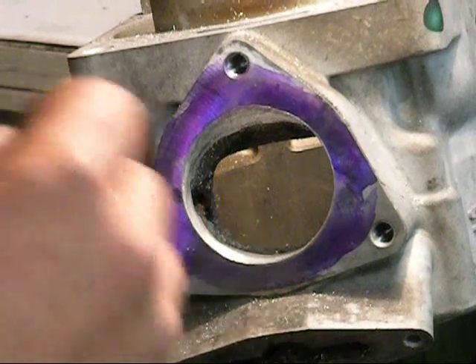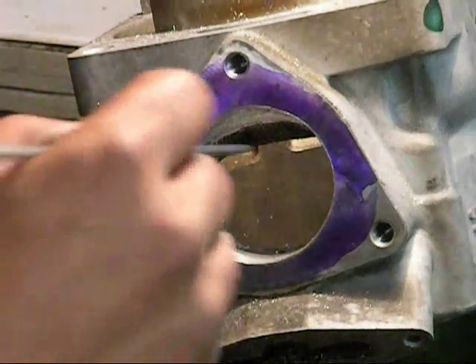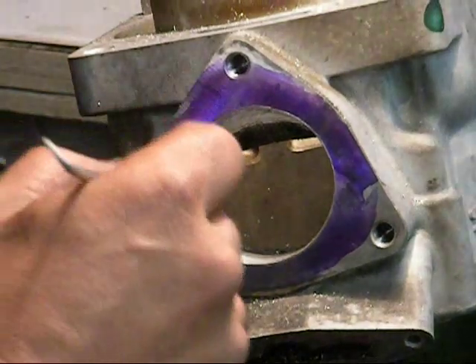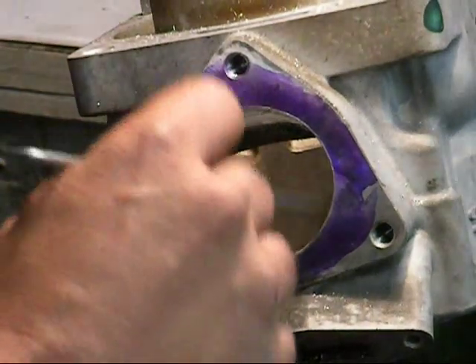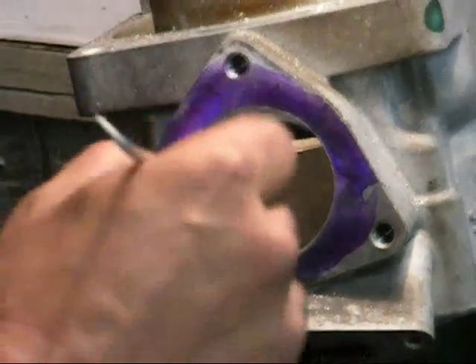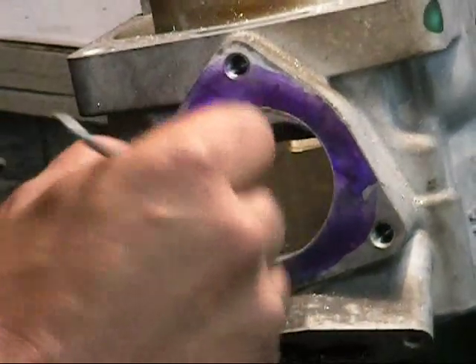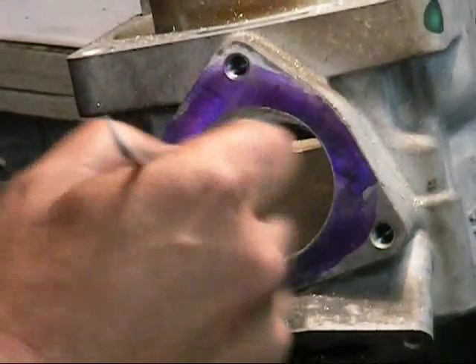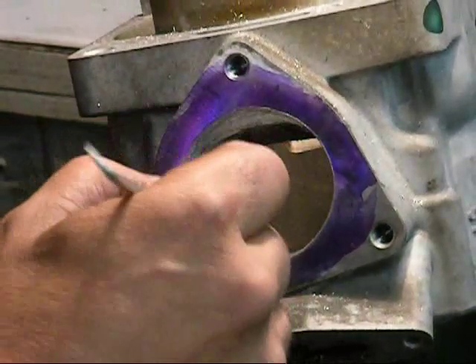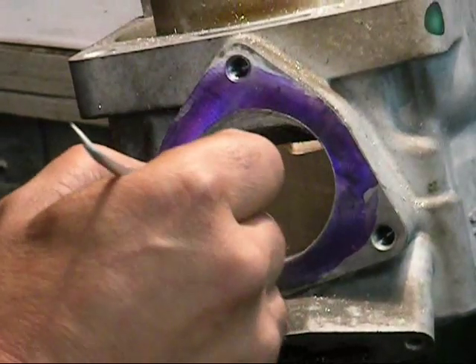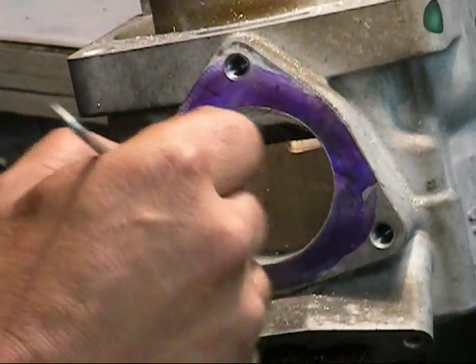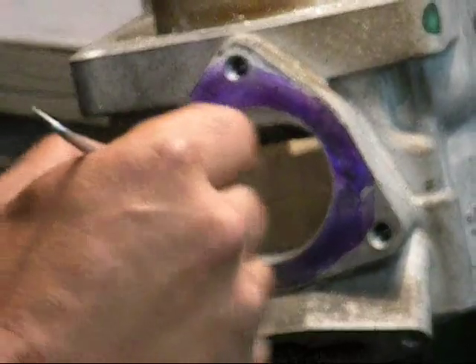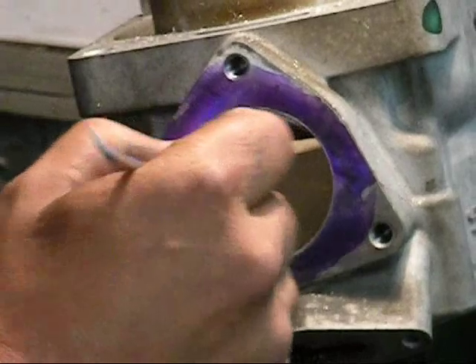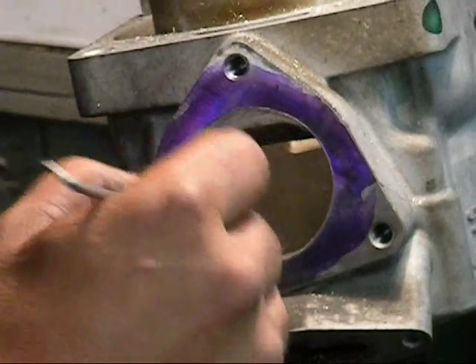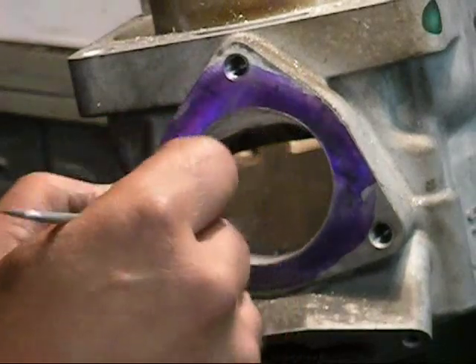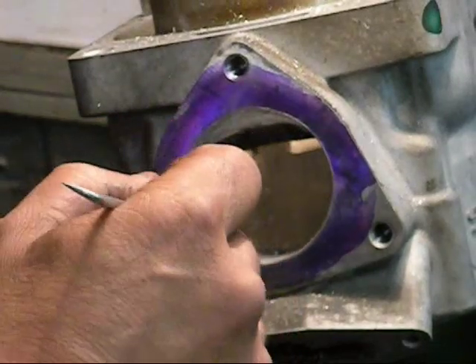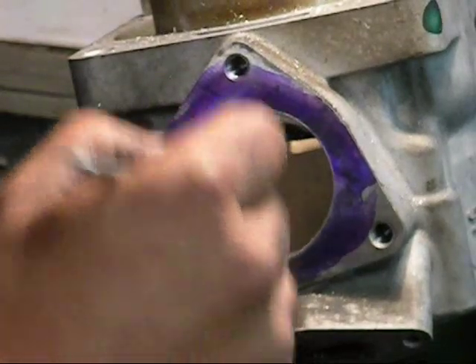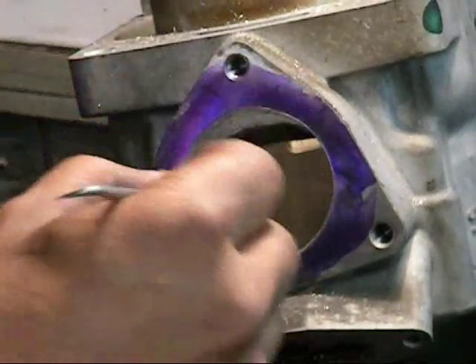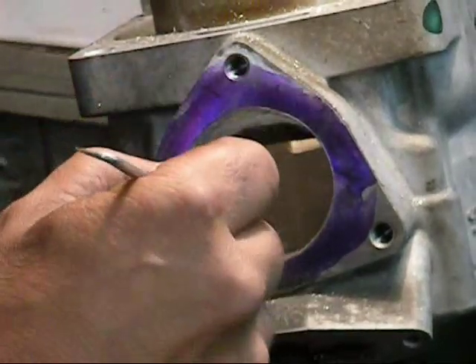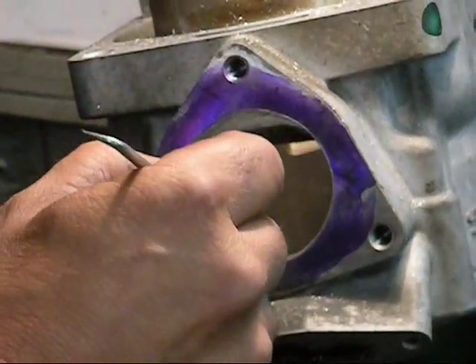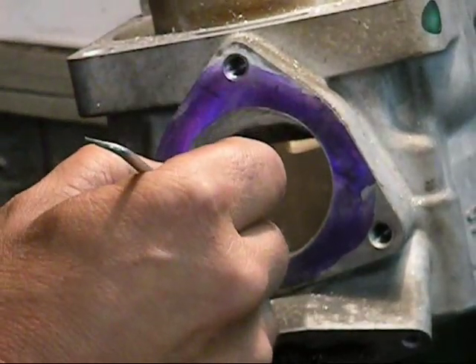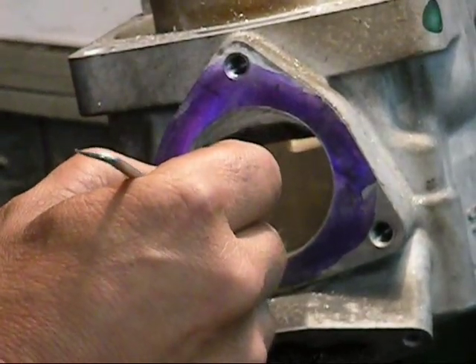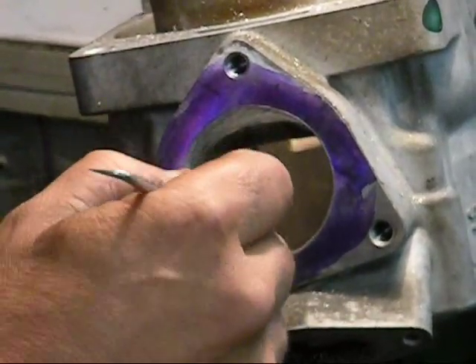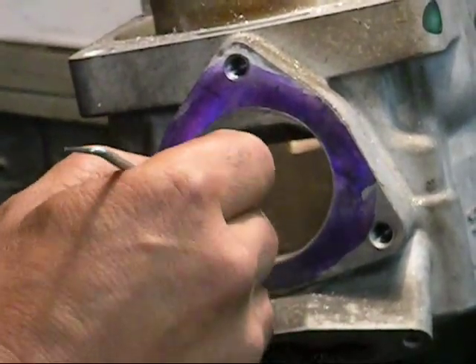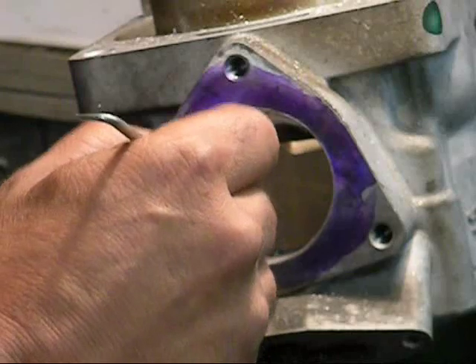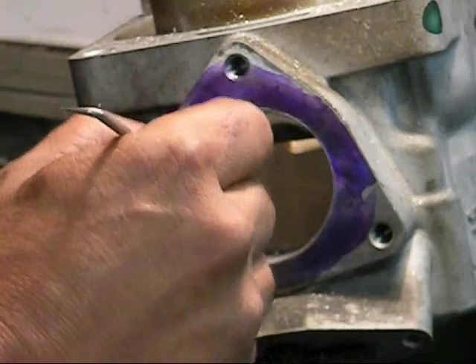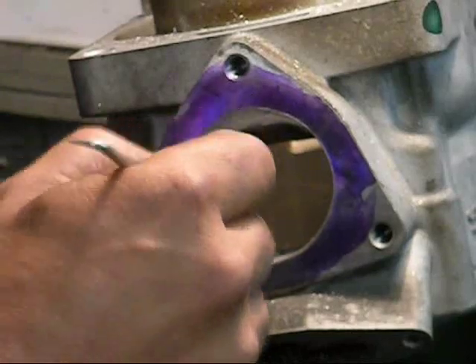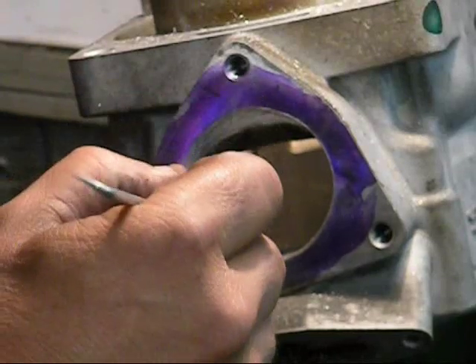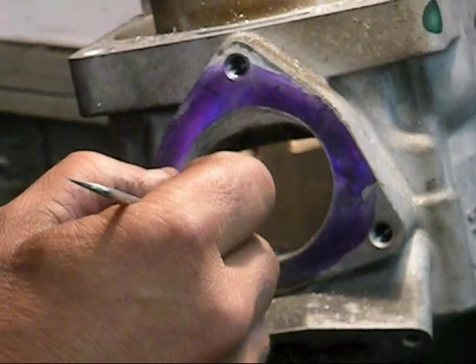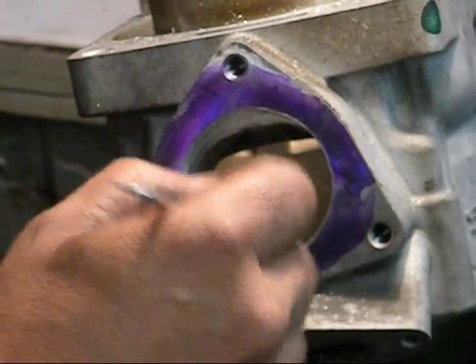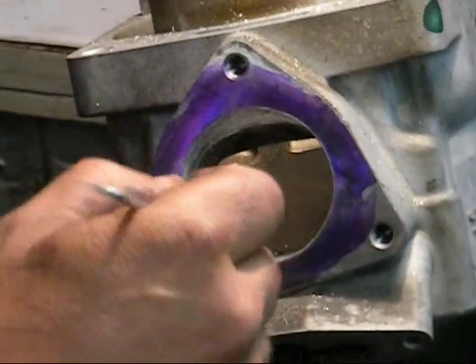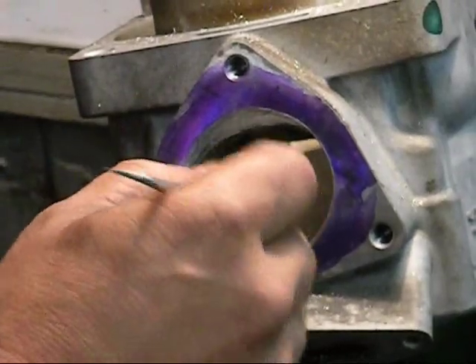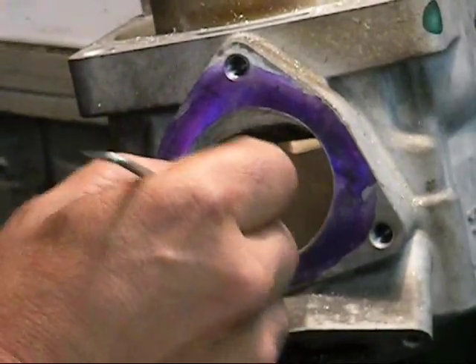That's just my blend with my carbide cutting tool. I went a little bit deeper than I said I was going to — but you just want to bring it out so you don't have any sharp humps up or down. That's definitely going to affect performance.